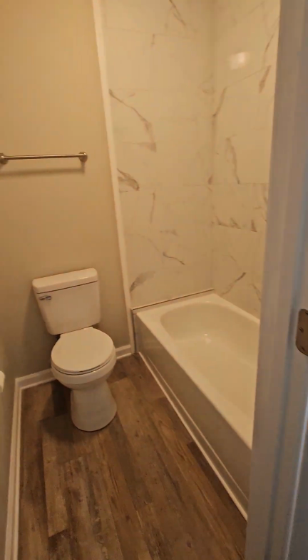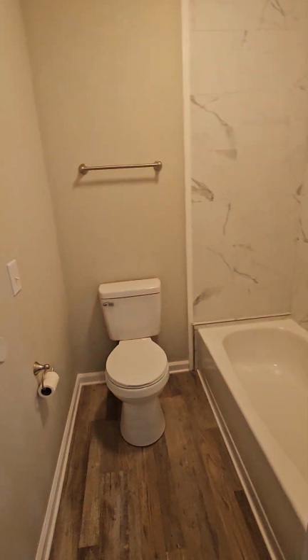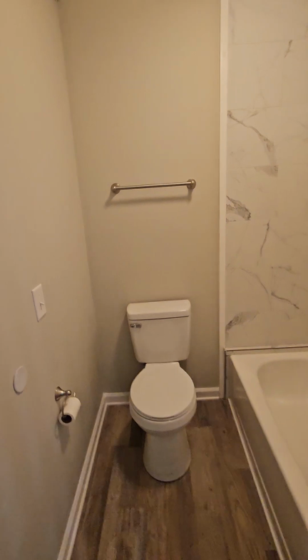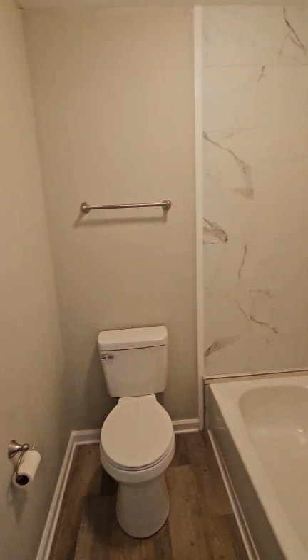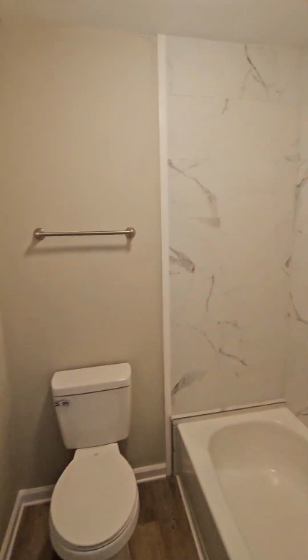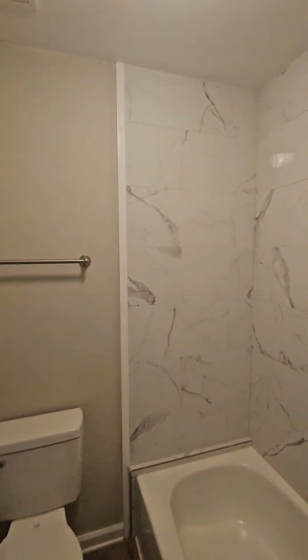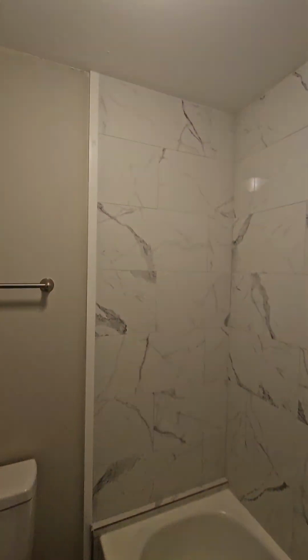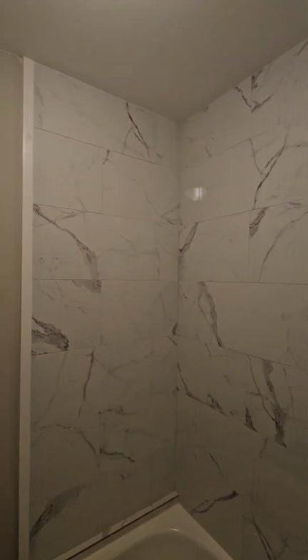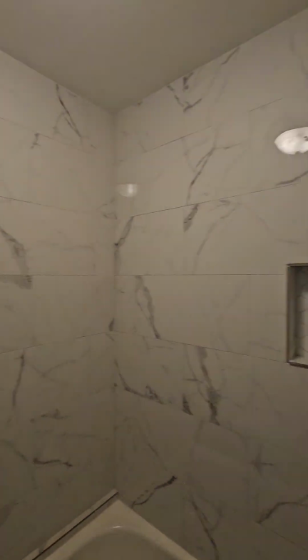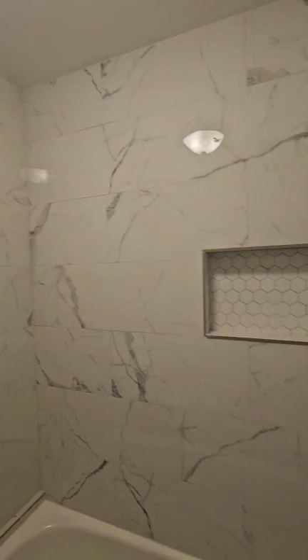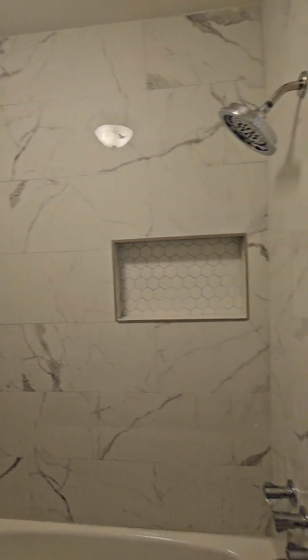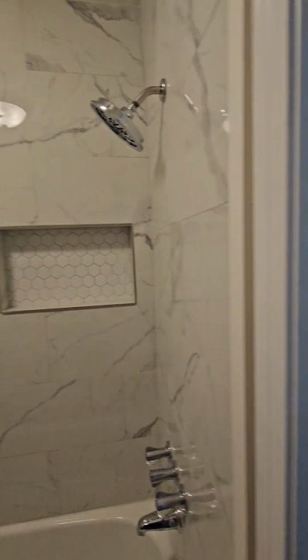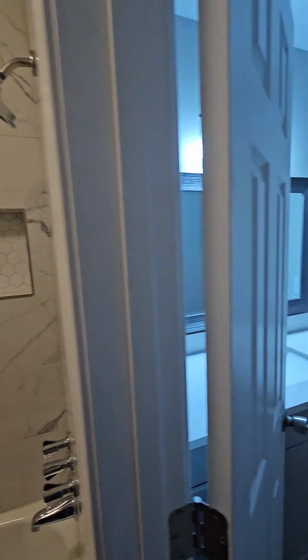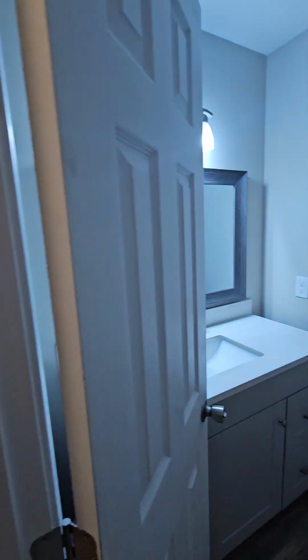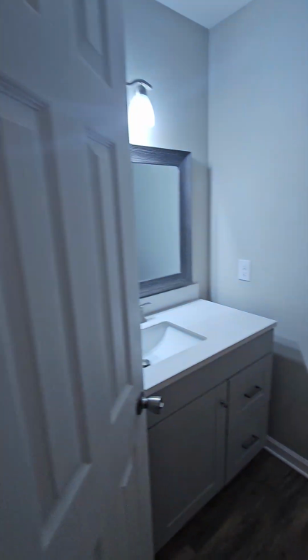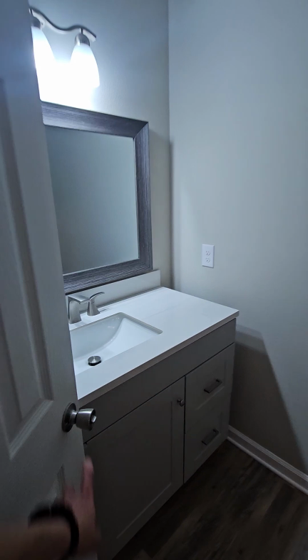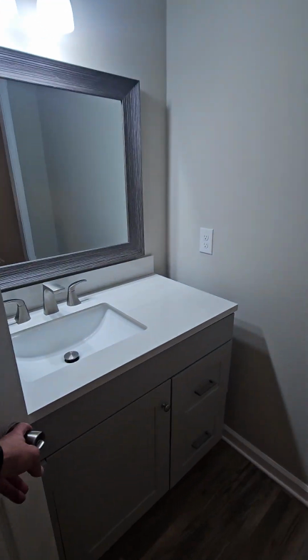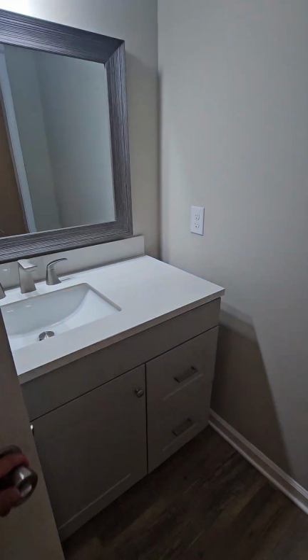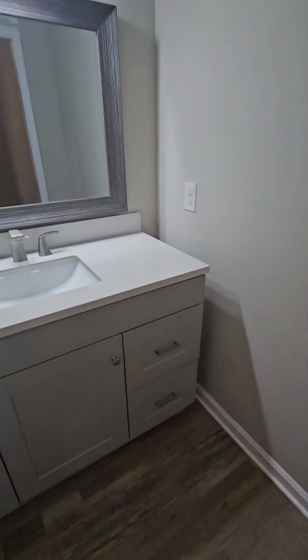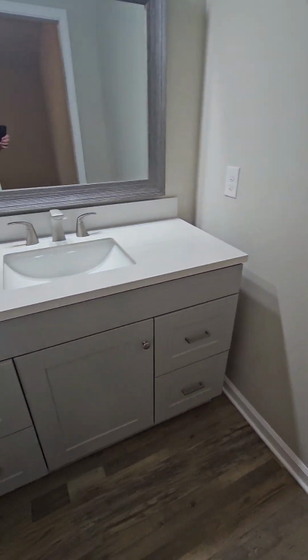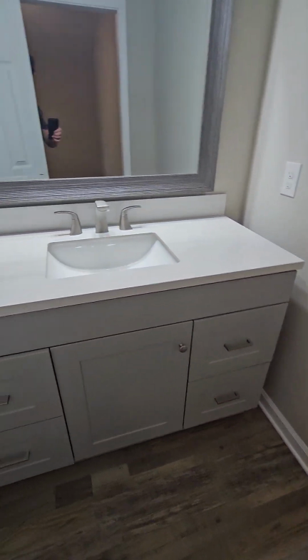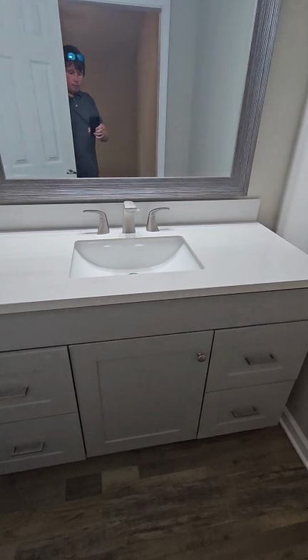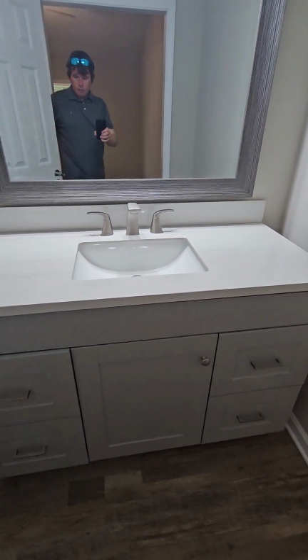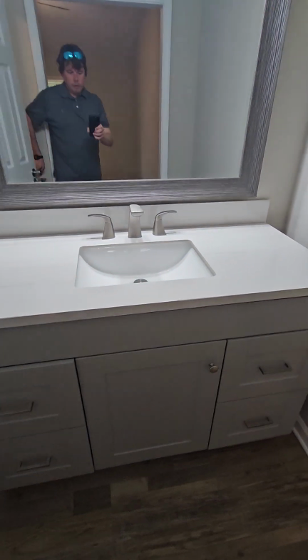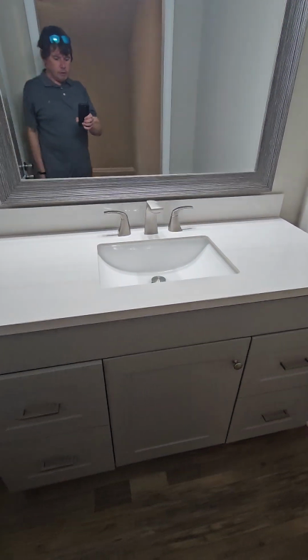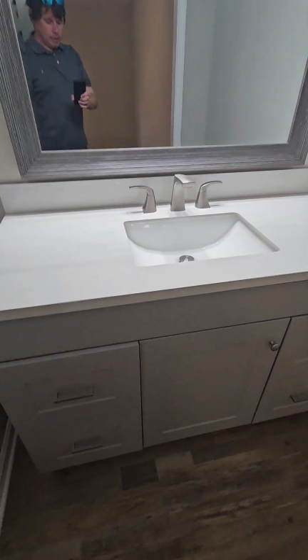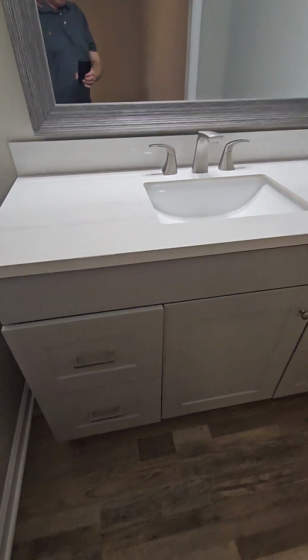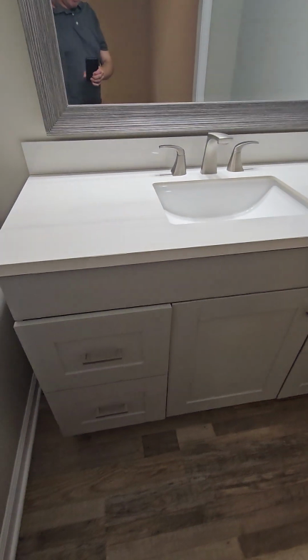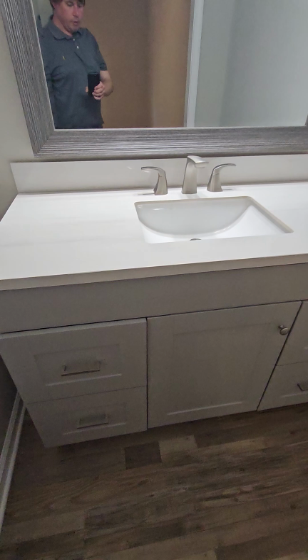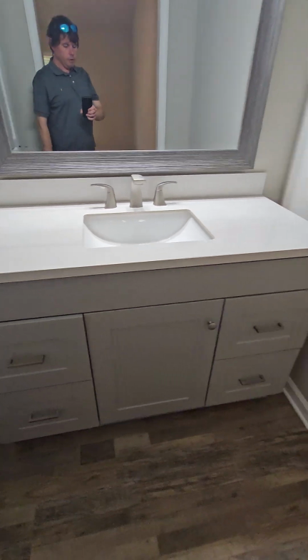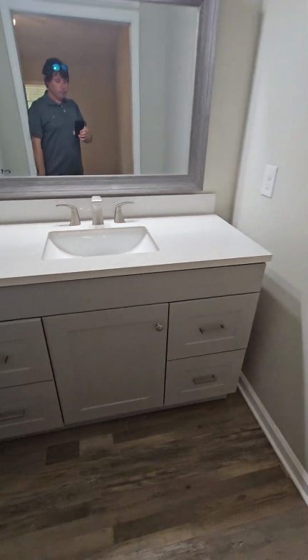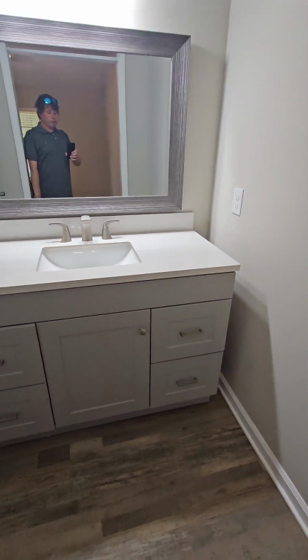This bathroom has a nice tiled shower. It's got a newer vanity.